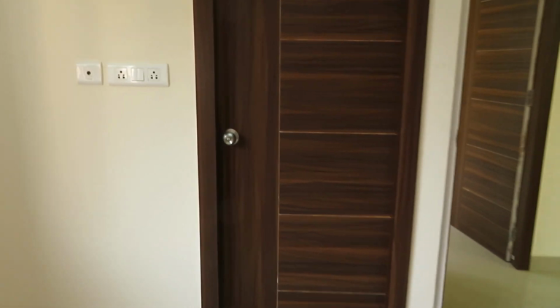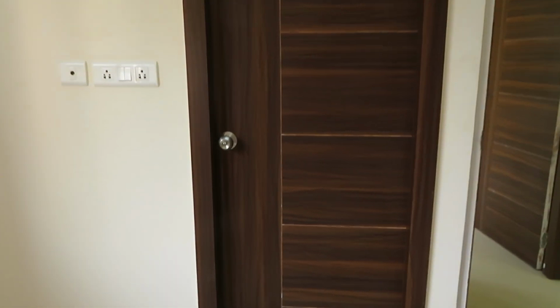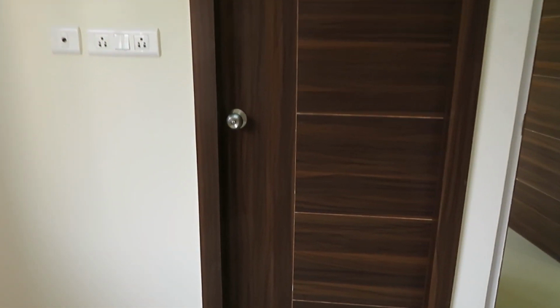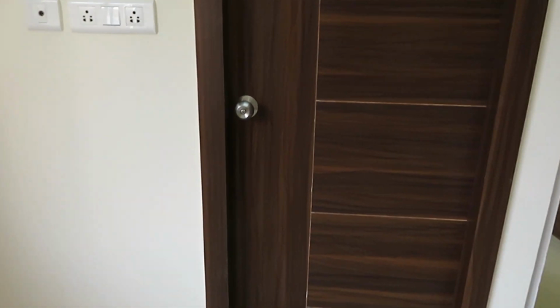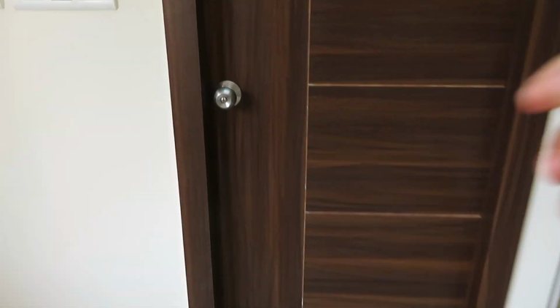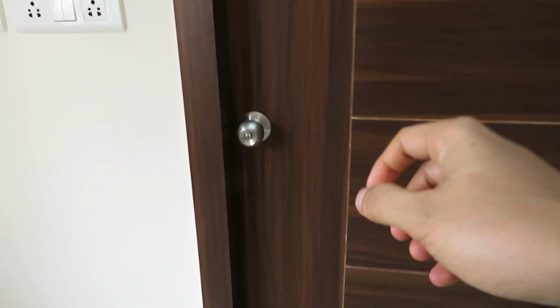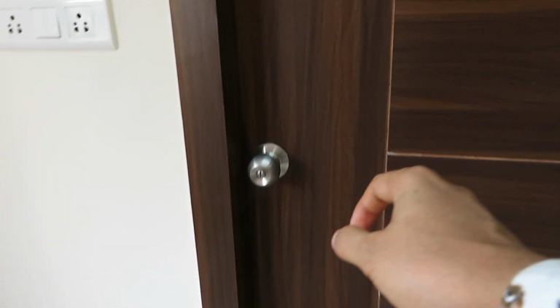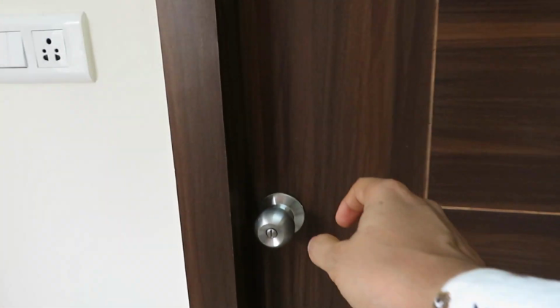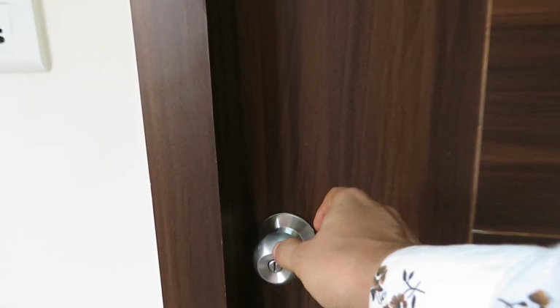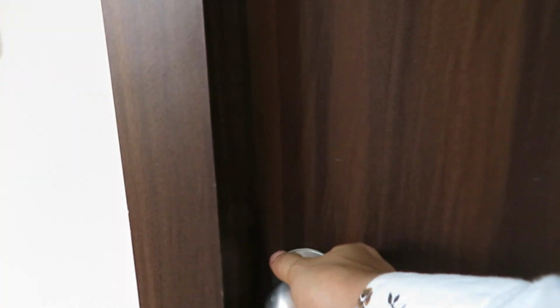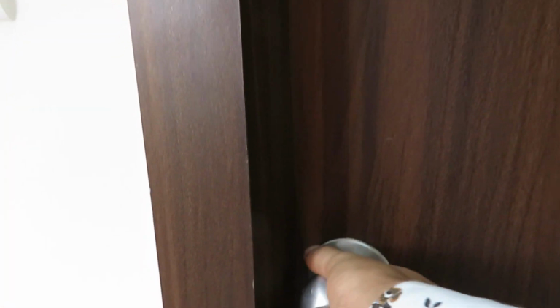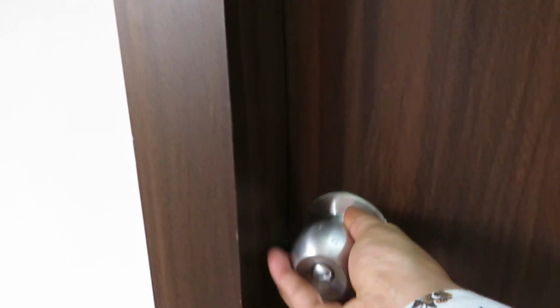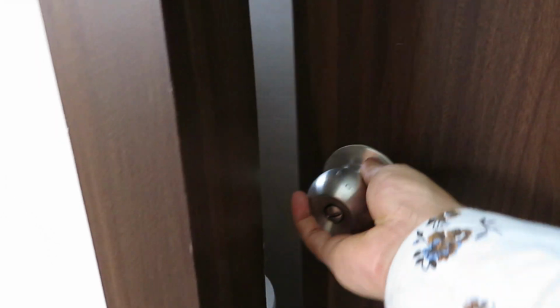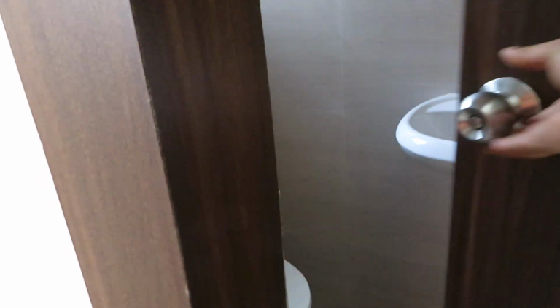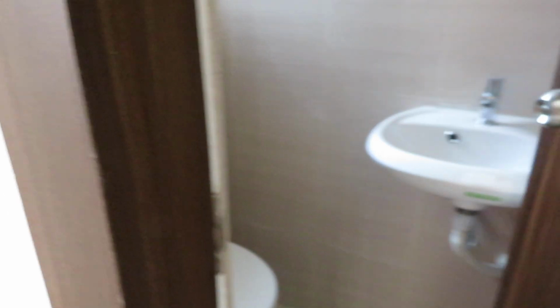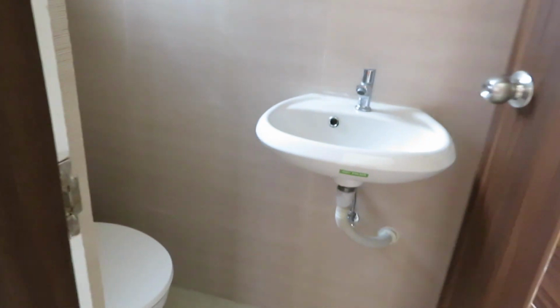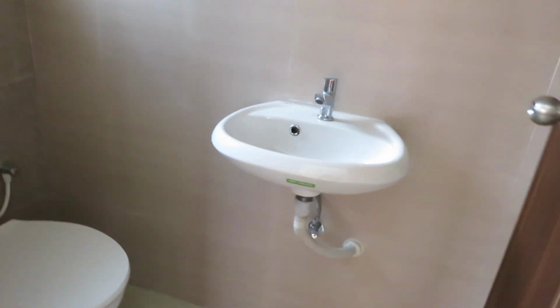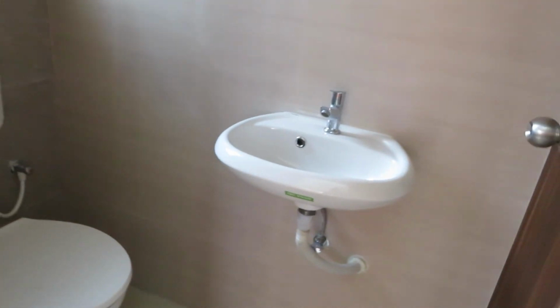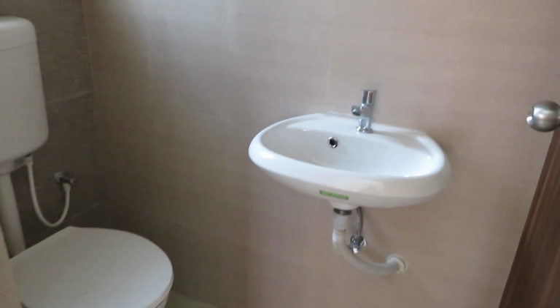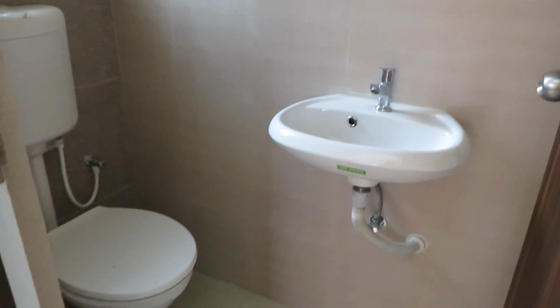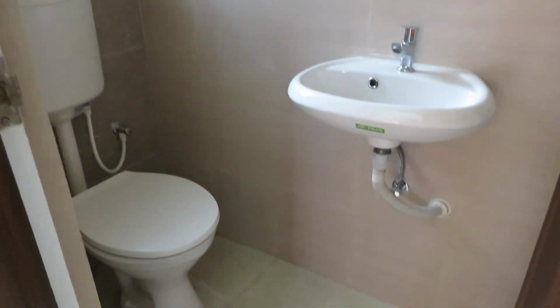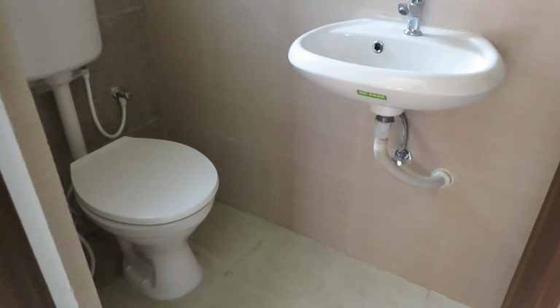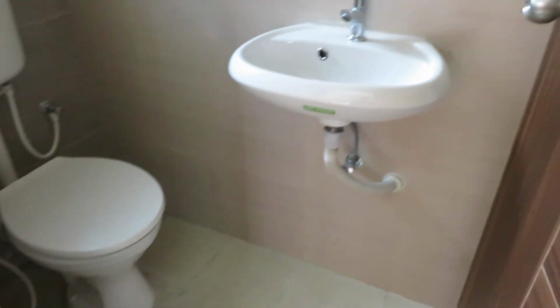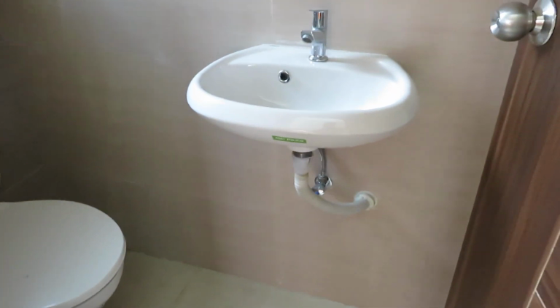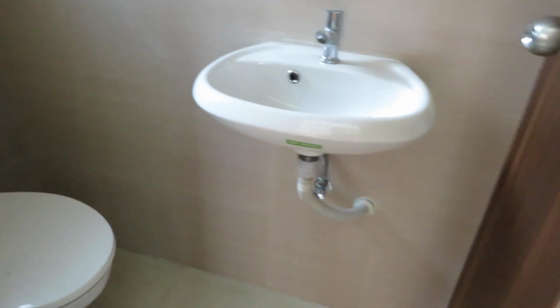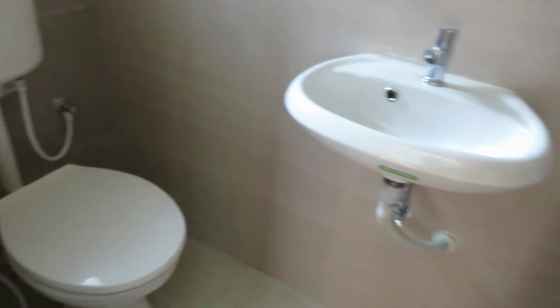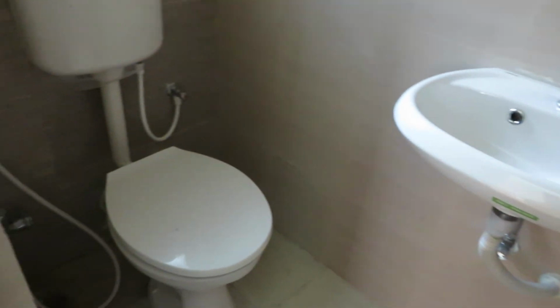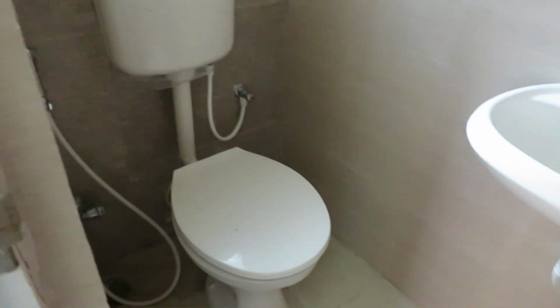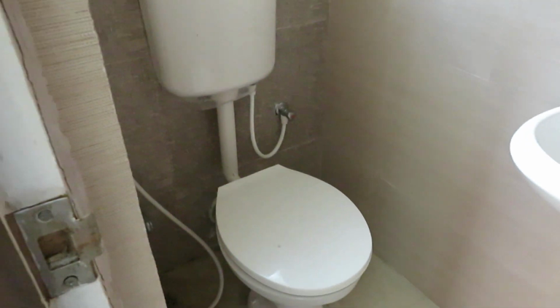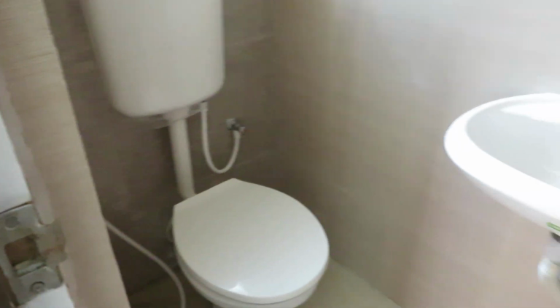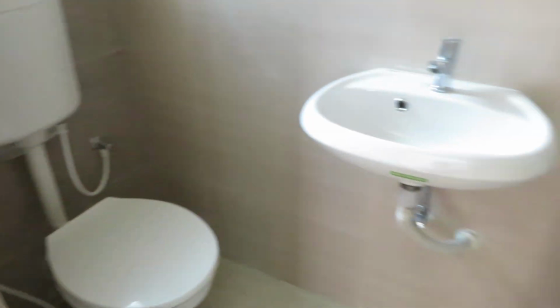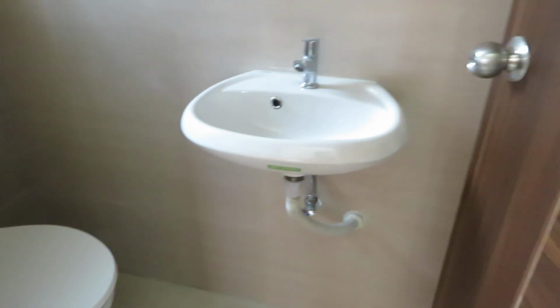This is the attached toilet. Come and see the attached toilet — it has a western commode and a basin space.